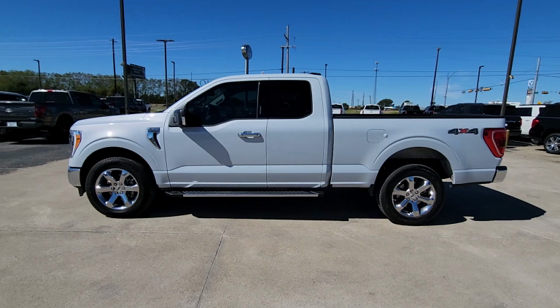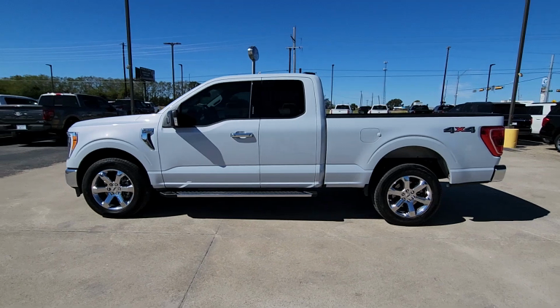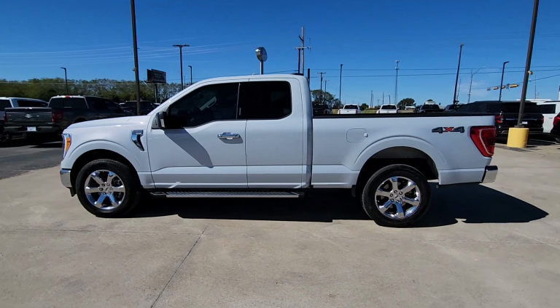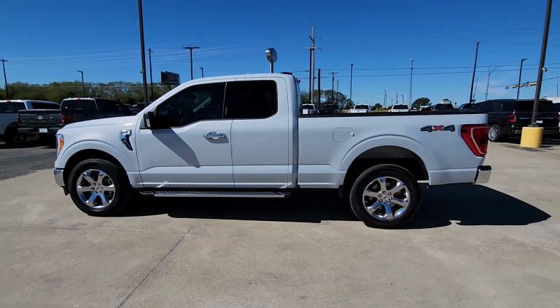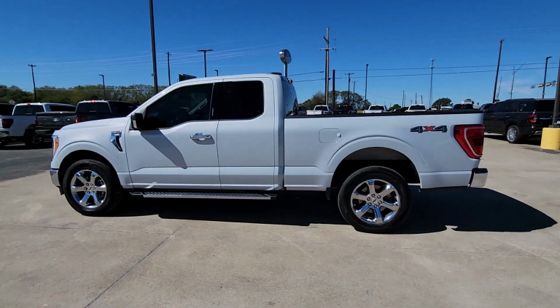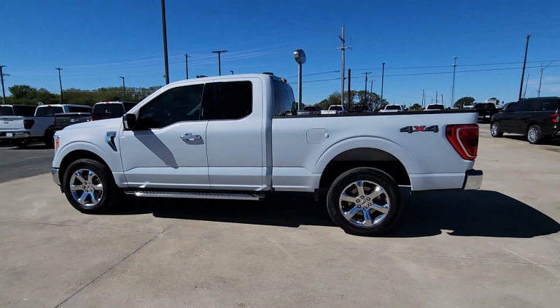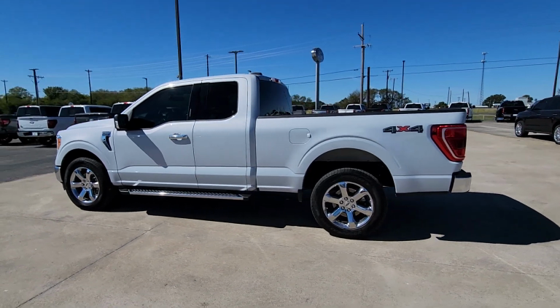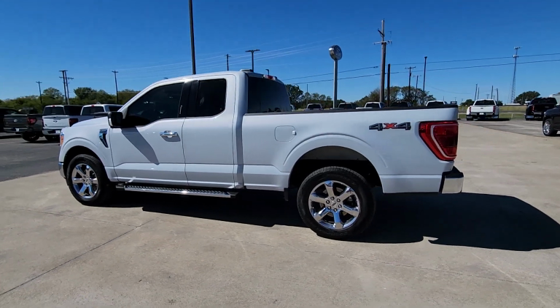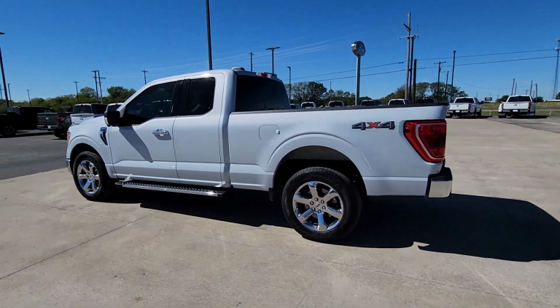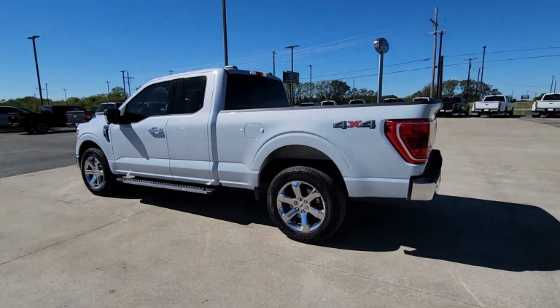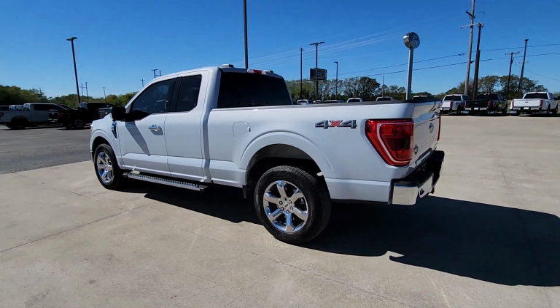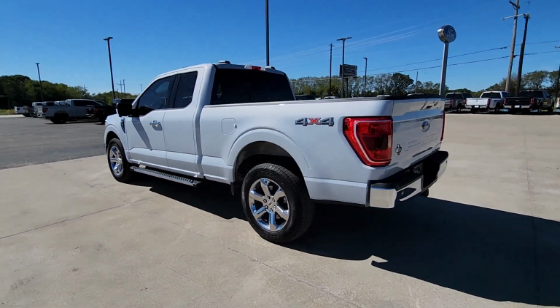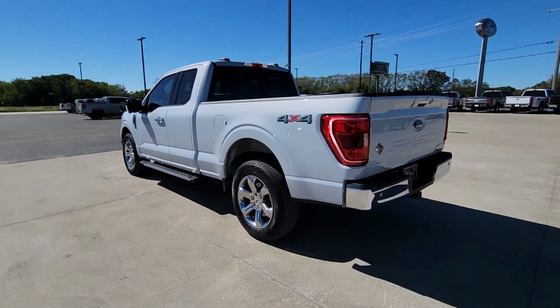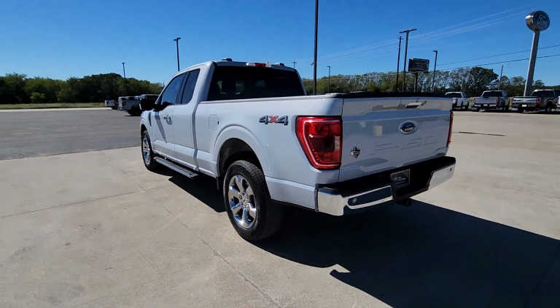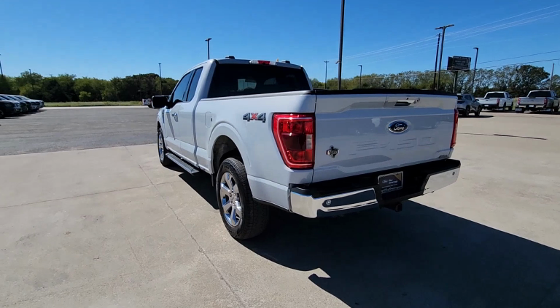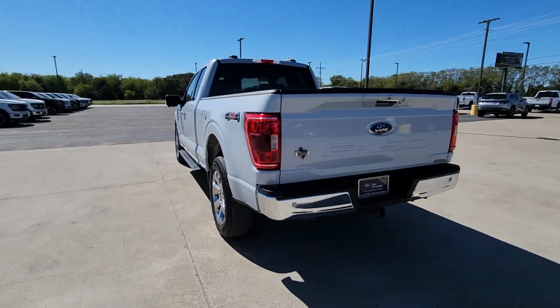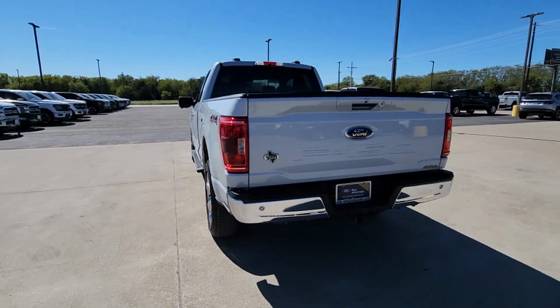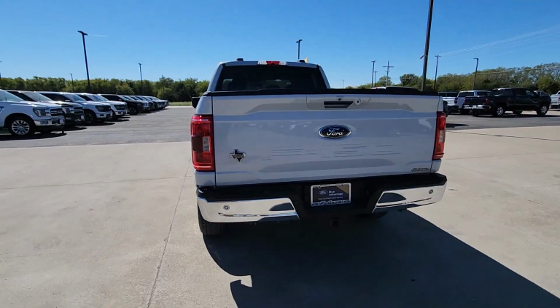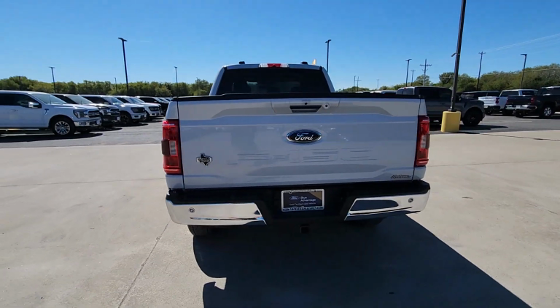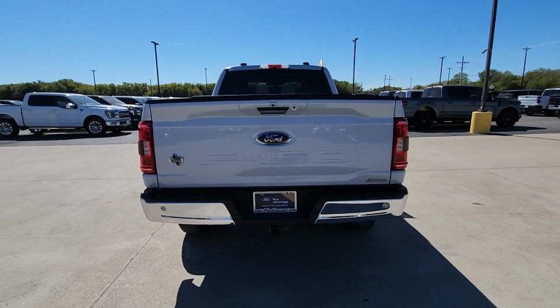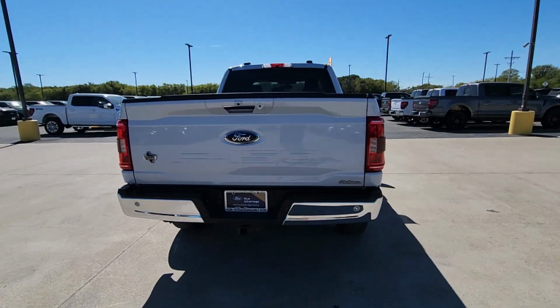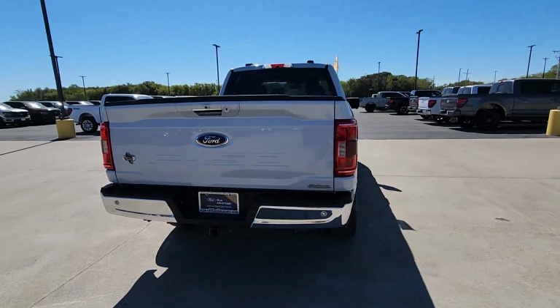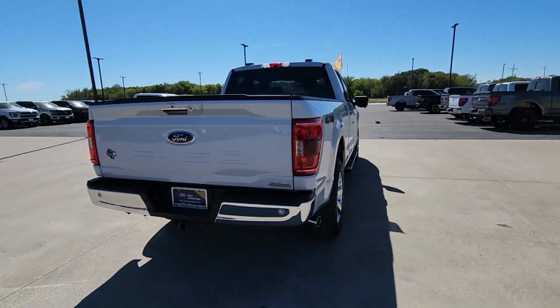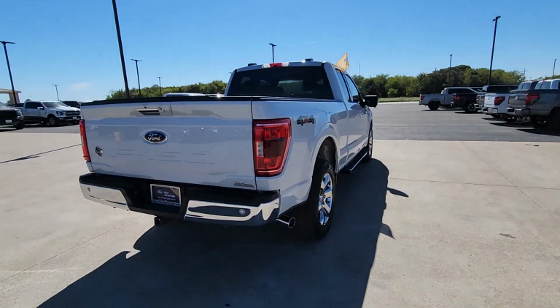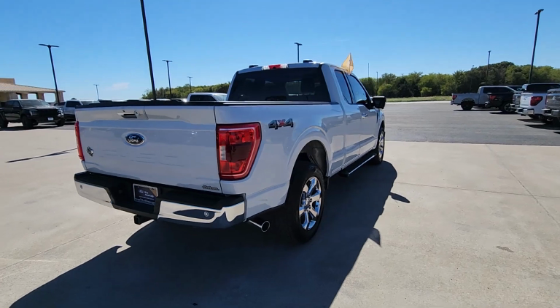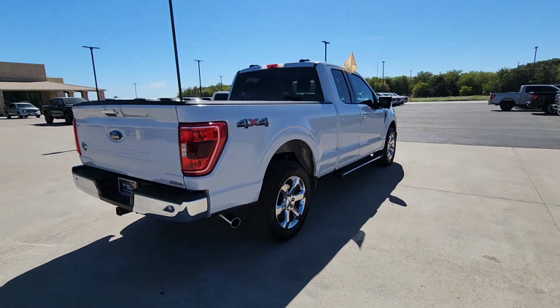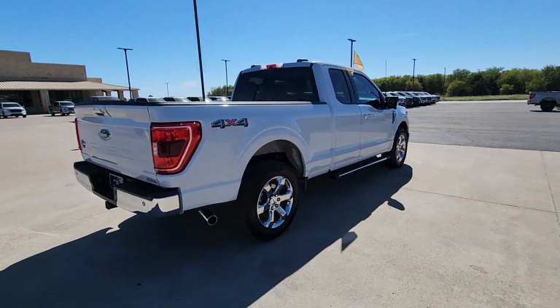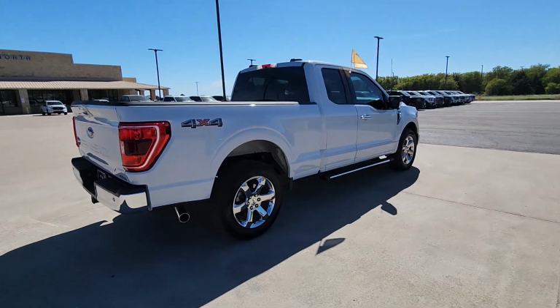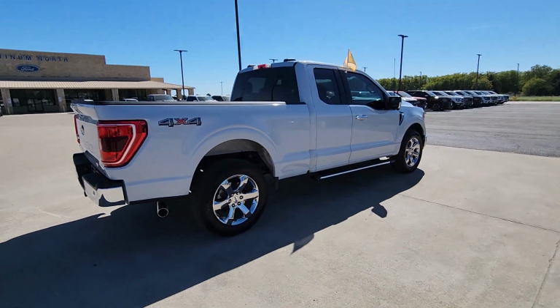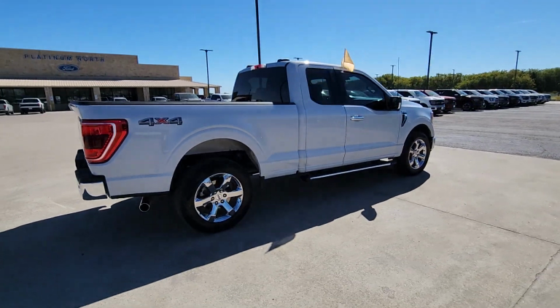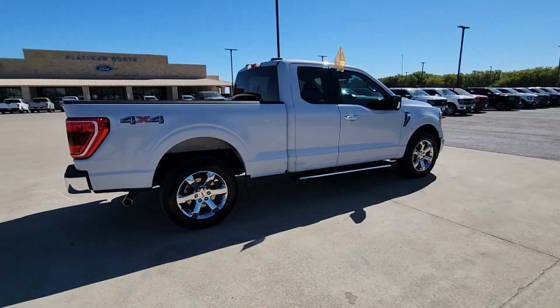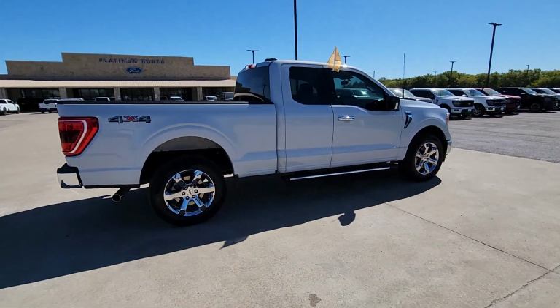Looking for your dream car? It could be the 2021 Ford F-150. With less than 30,000 miles on the odometer, this vehicle stands out from the rest.